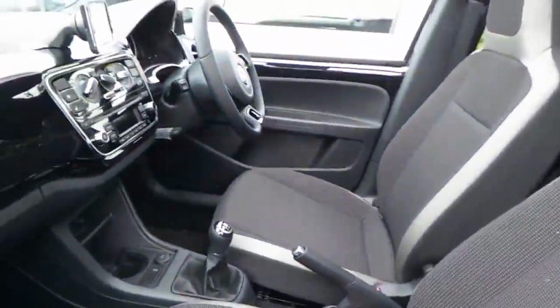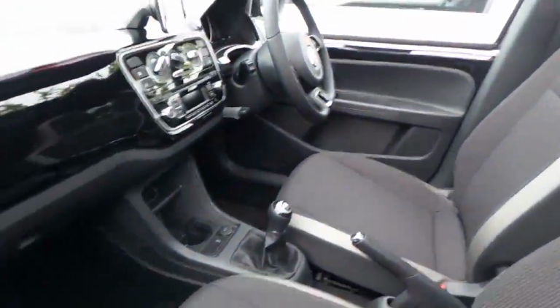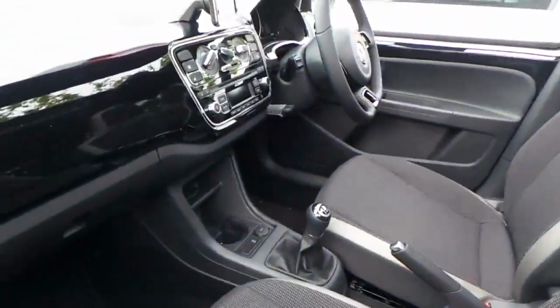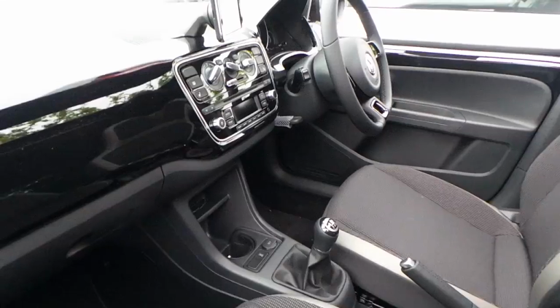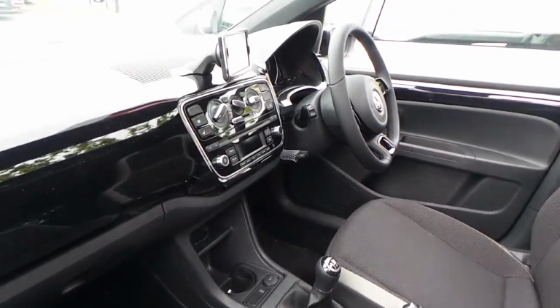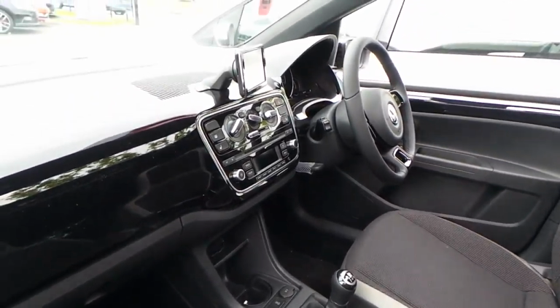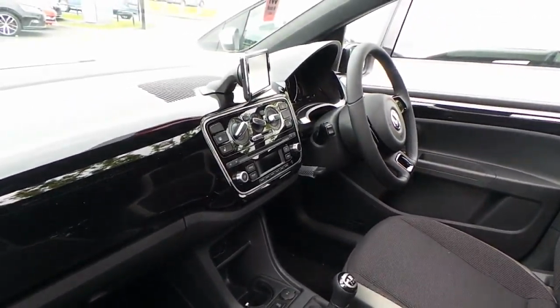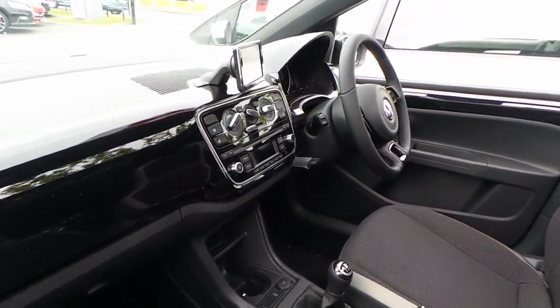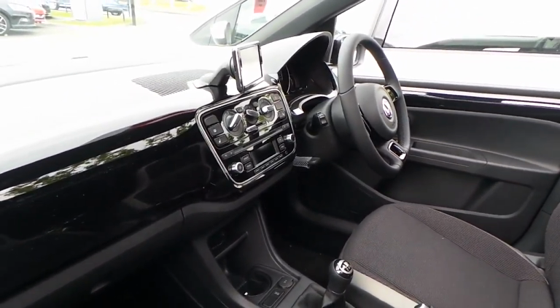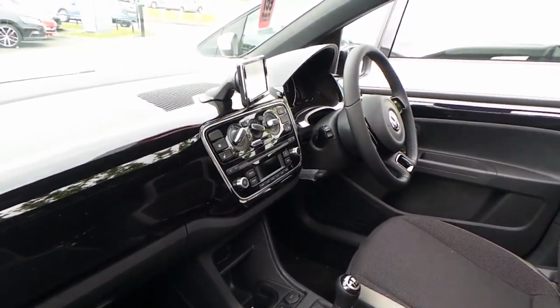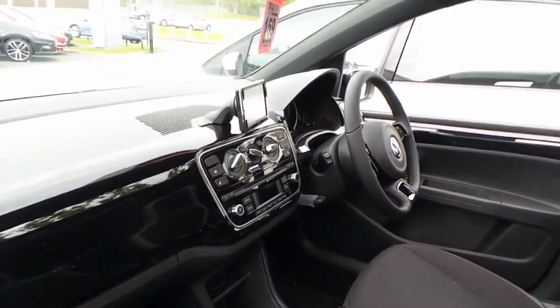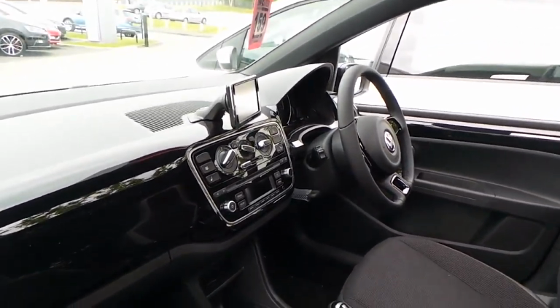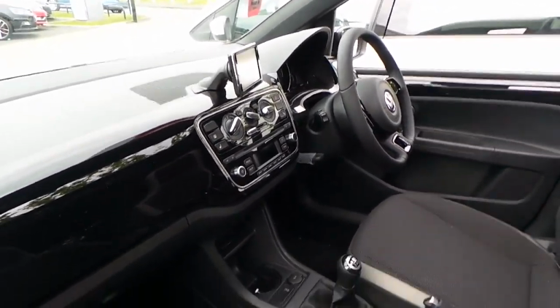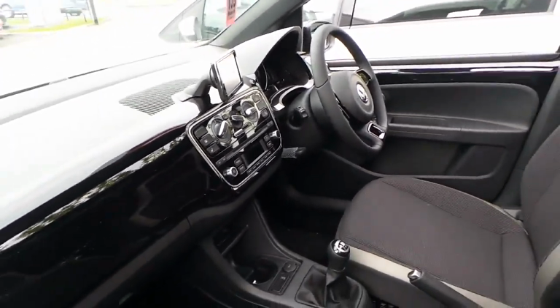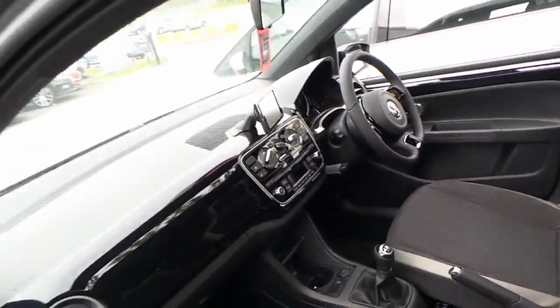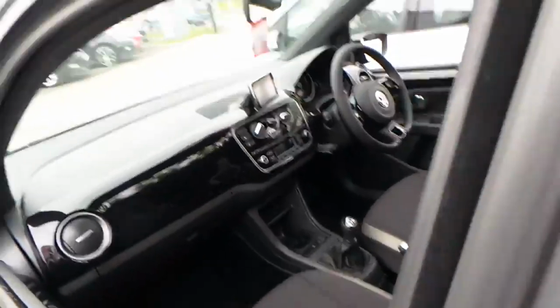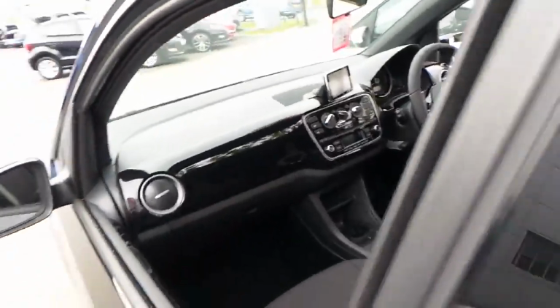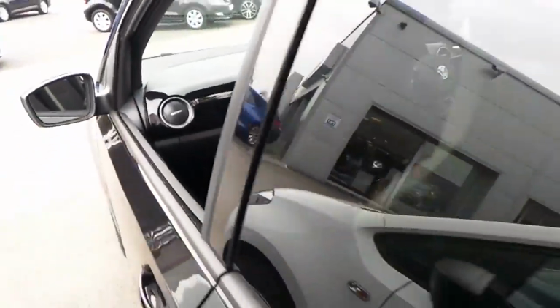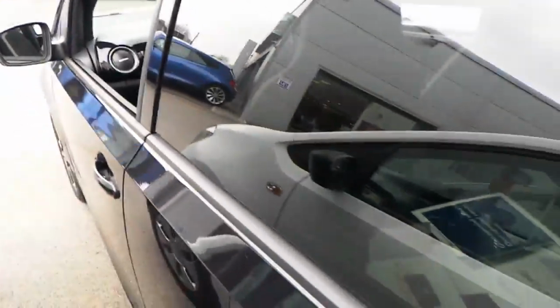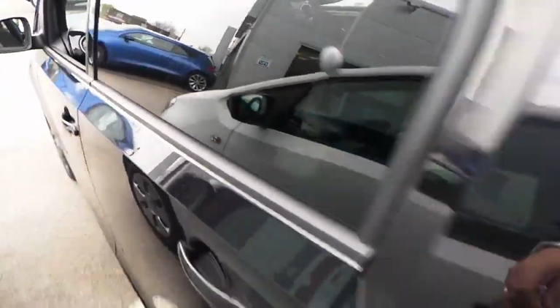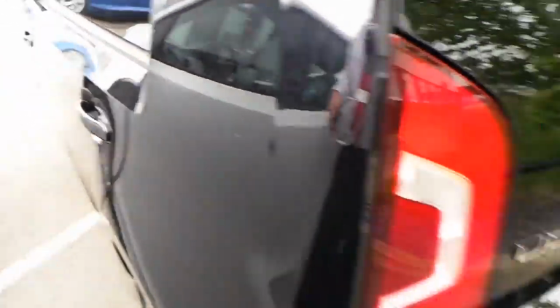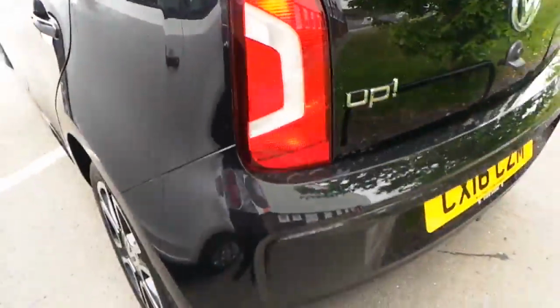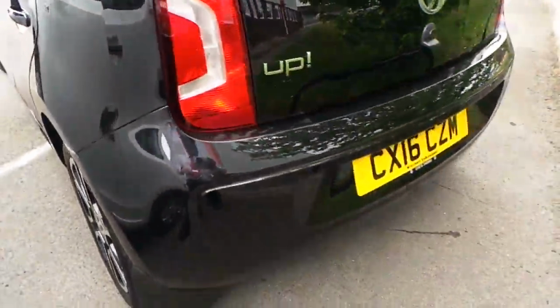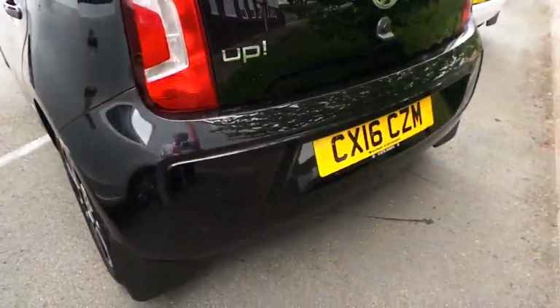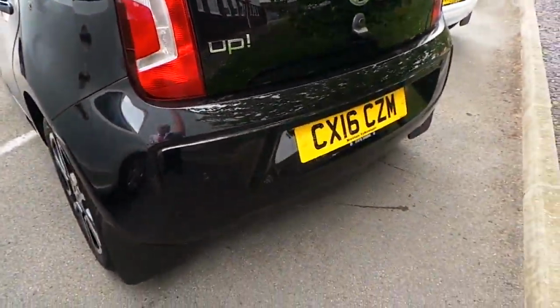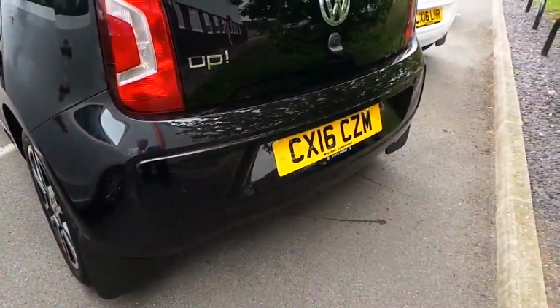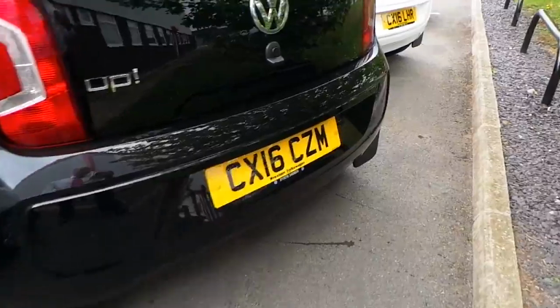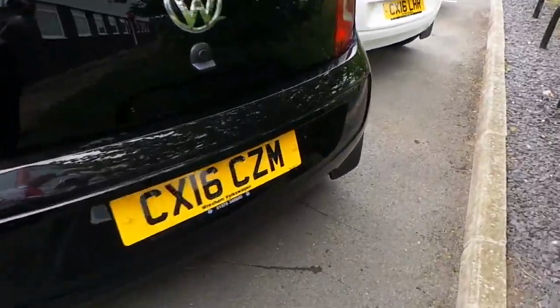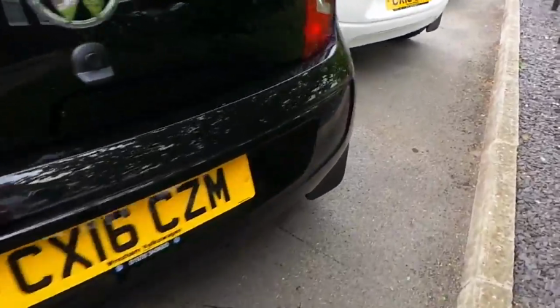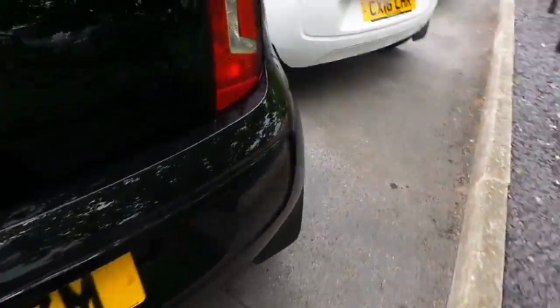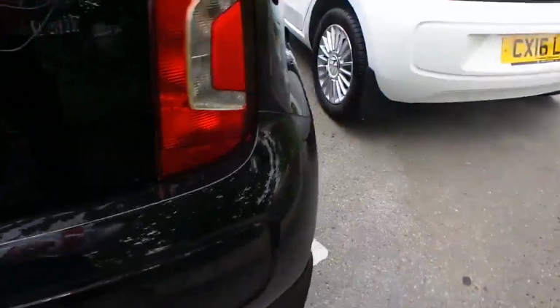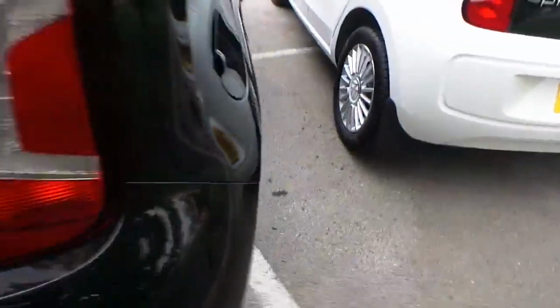Inside you've got a nice spacious interior with heated seats, DAB radio, and the maps and more. As we move around the back, you've also got the sensor pack, which gives you parking sensors.